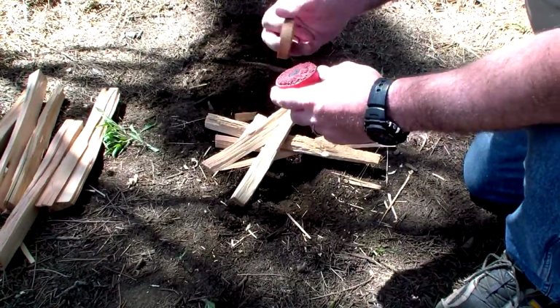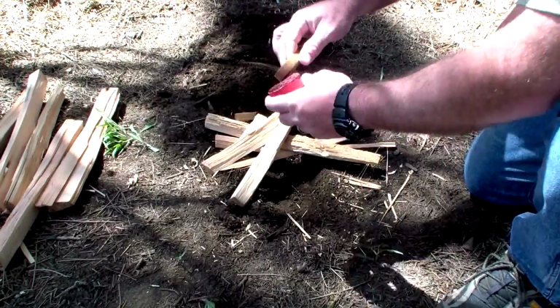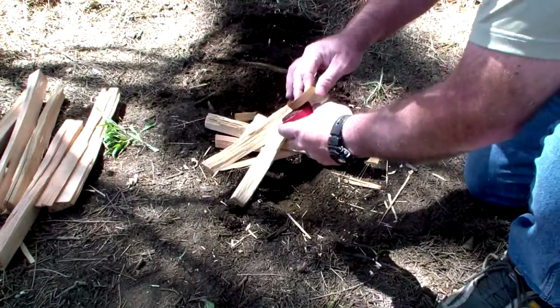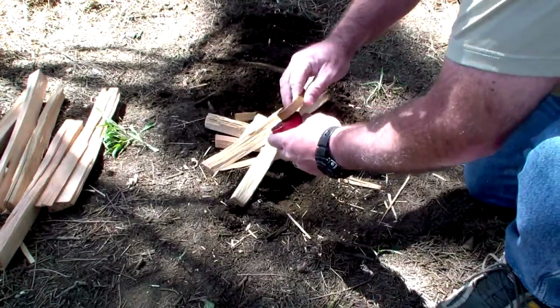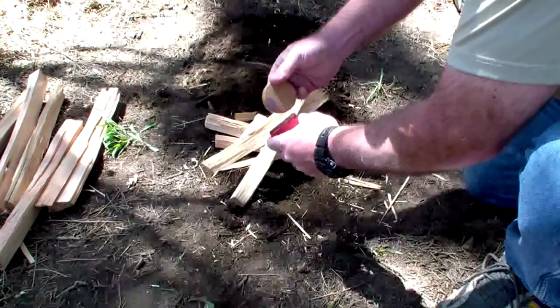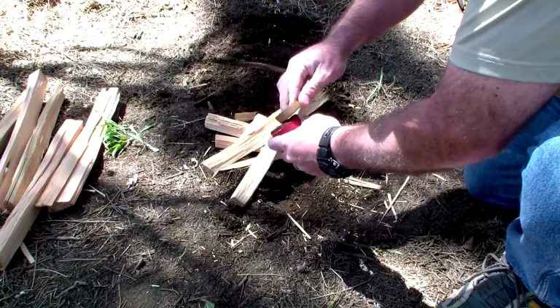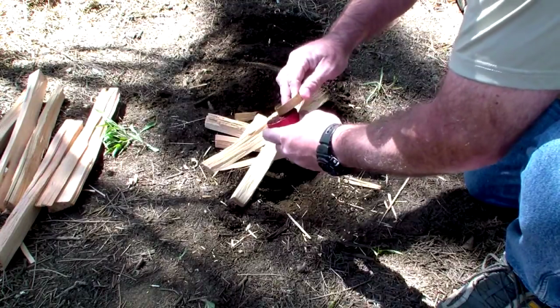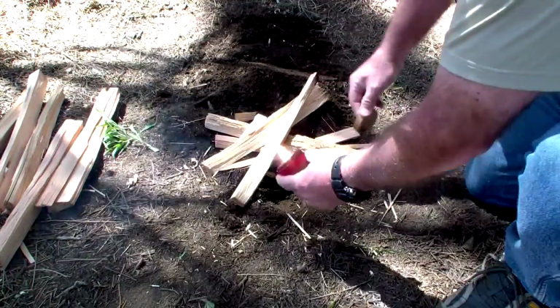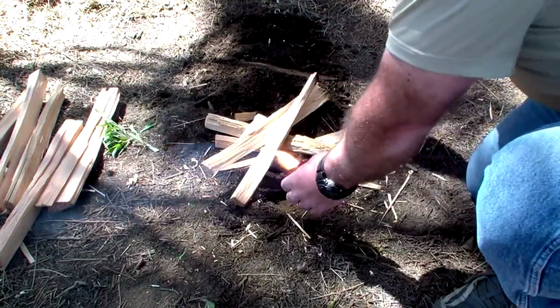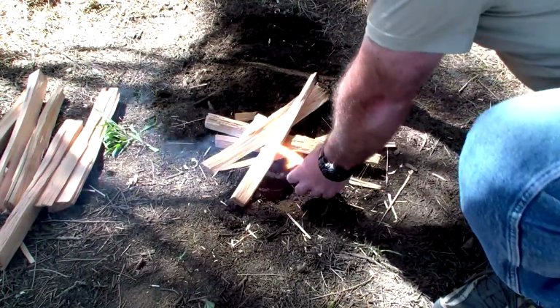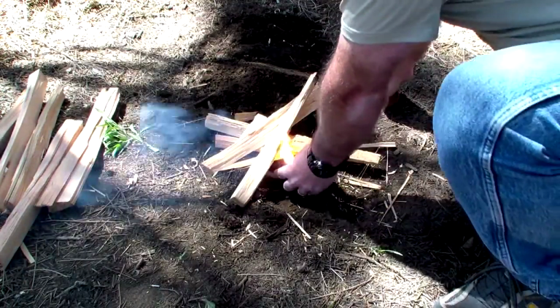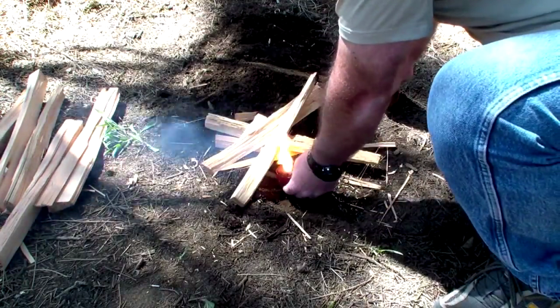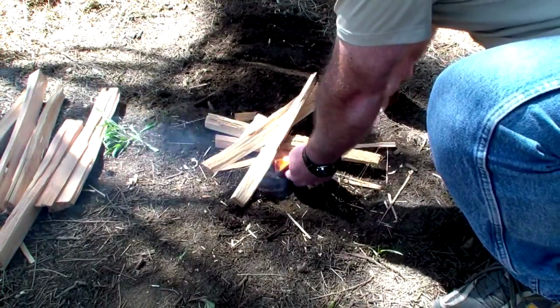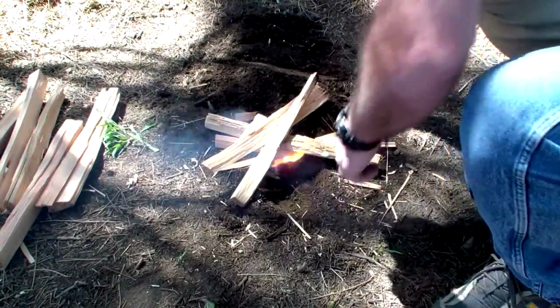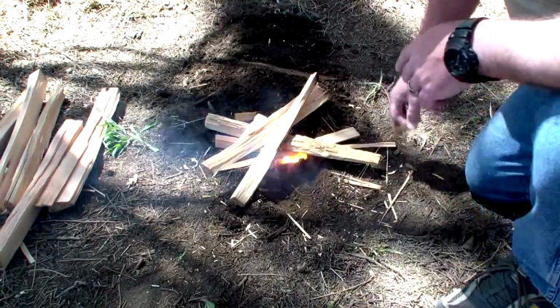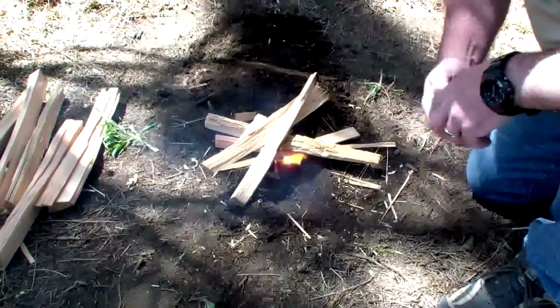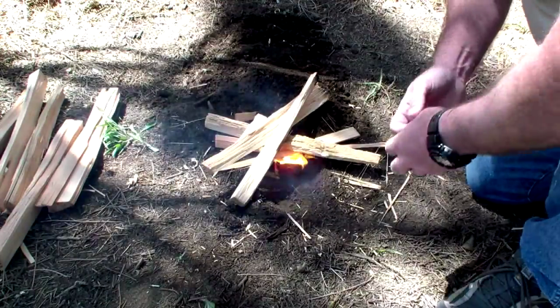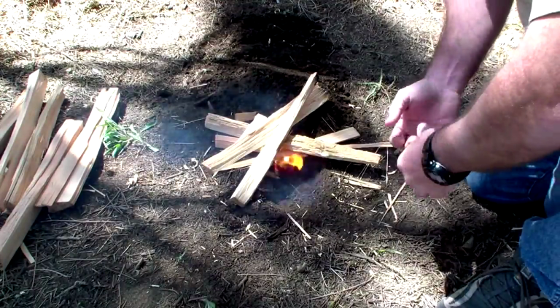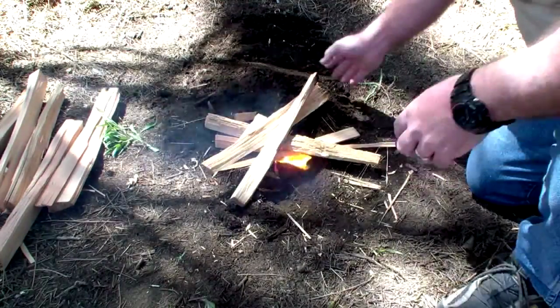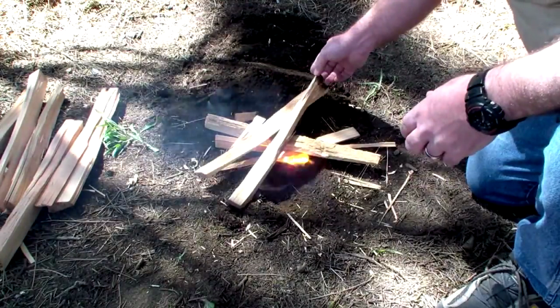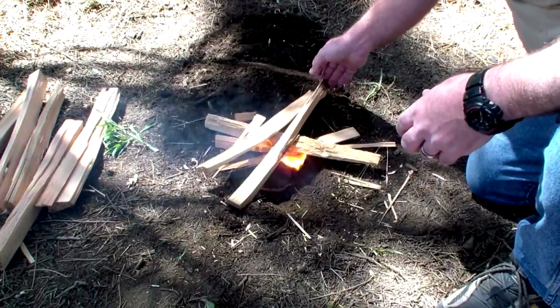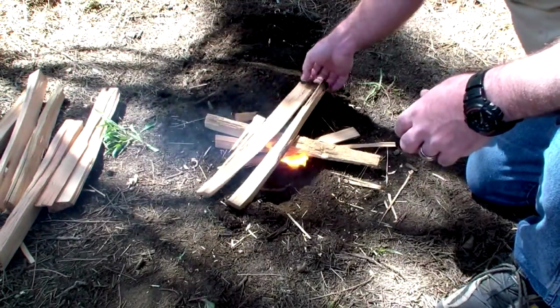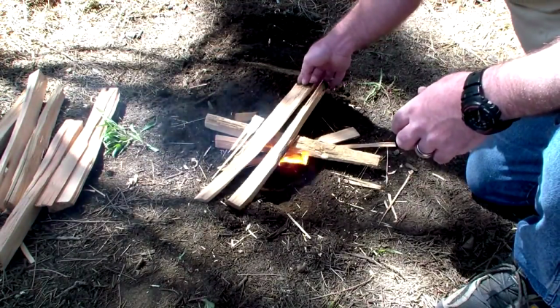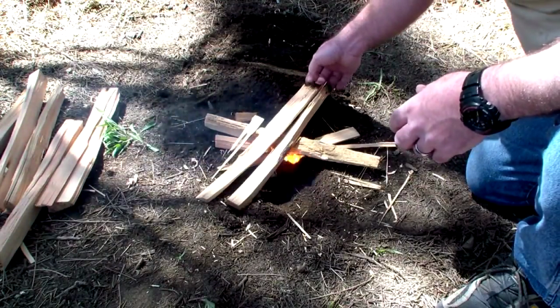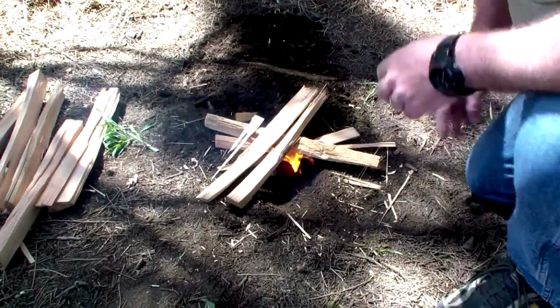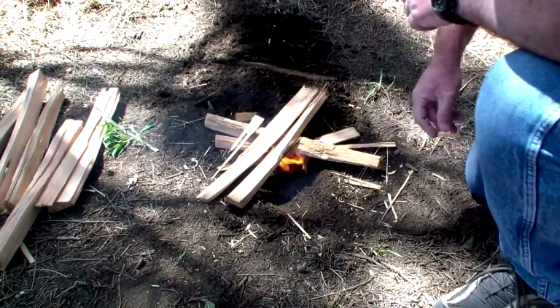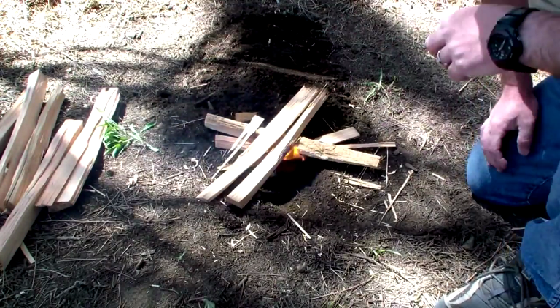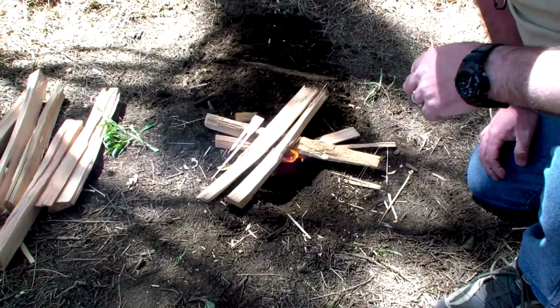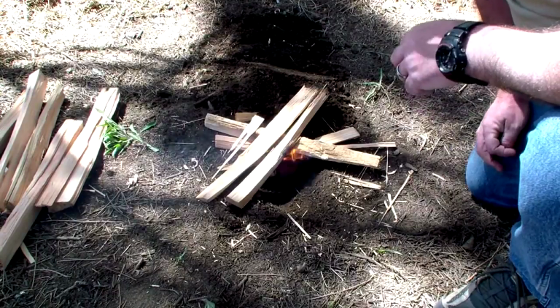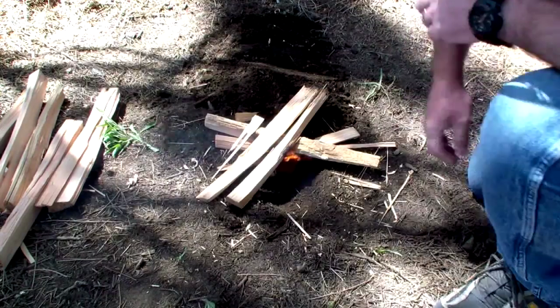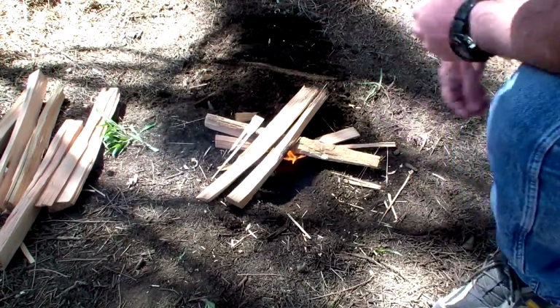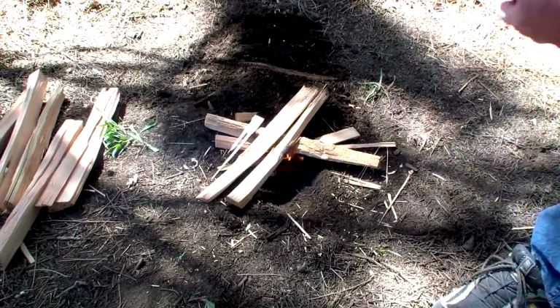And it lights just like a road flare! Put it right underneath the kindling and we're good to go.